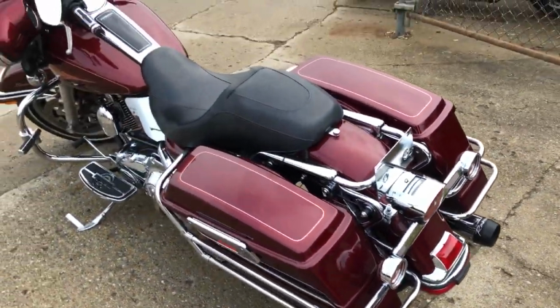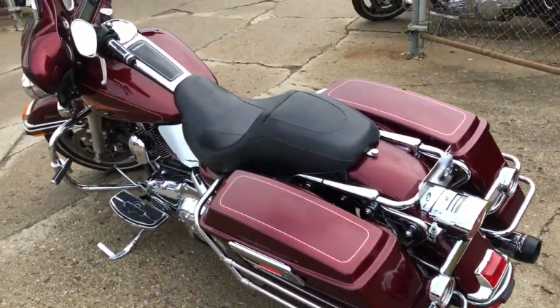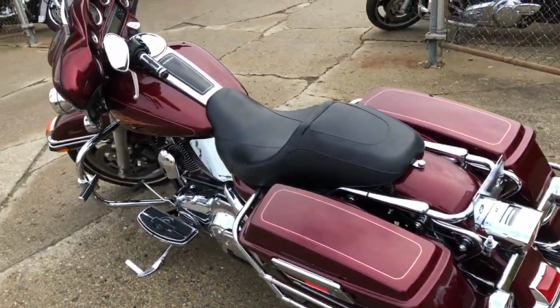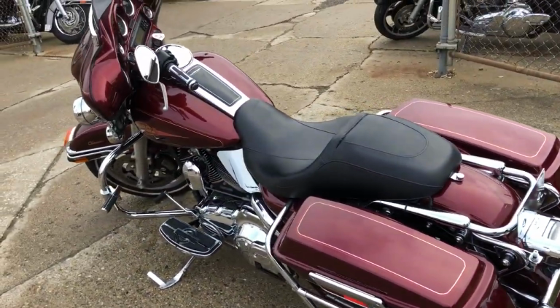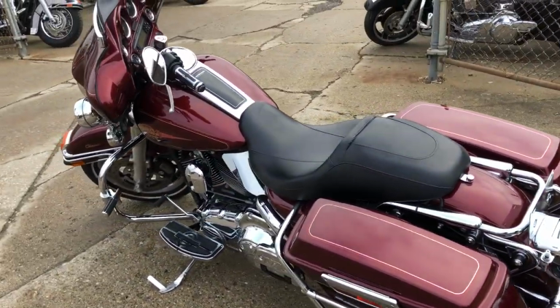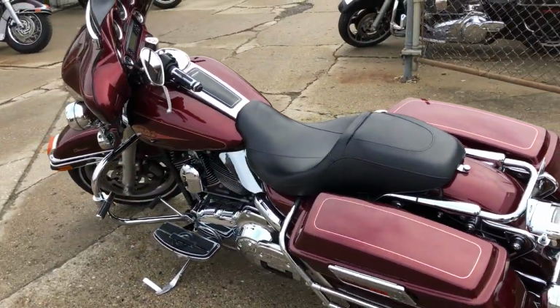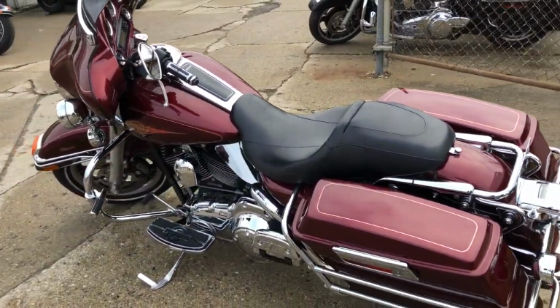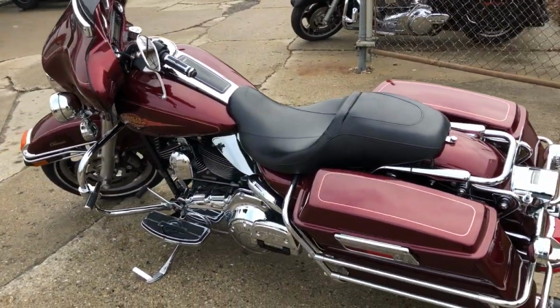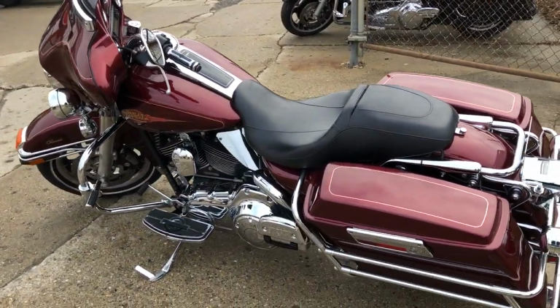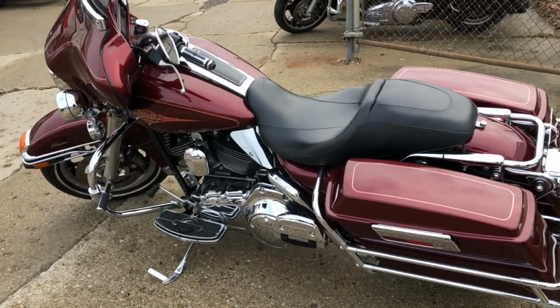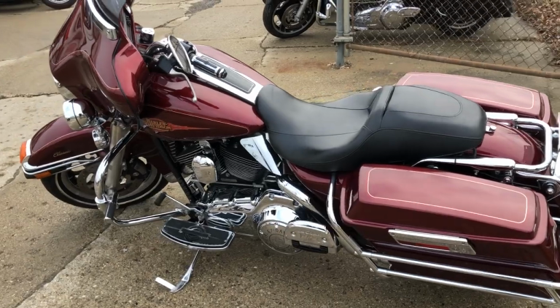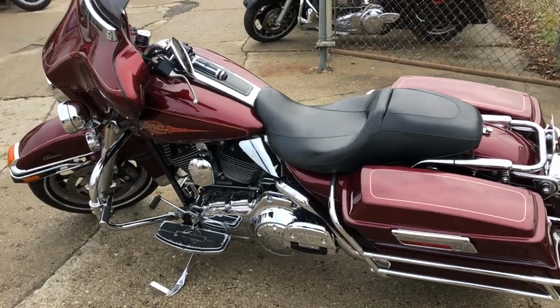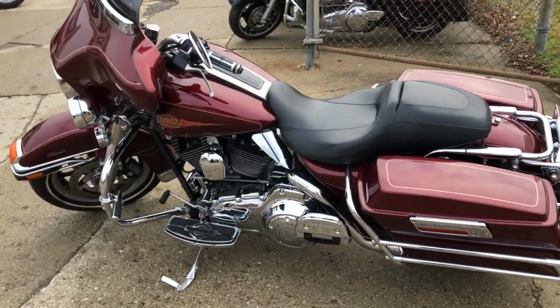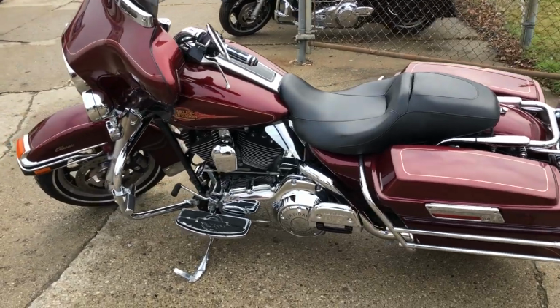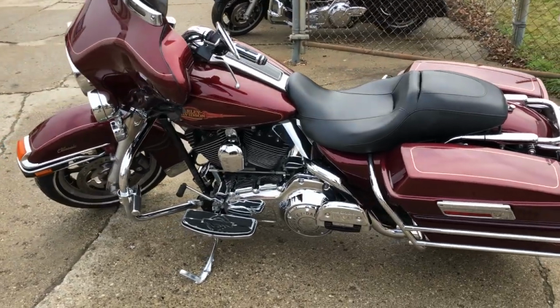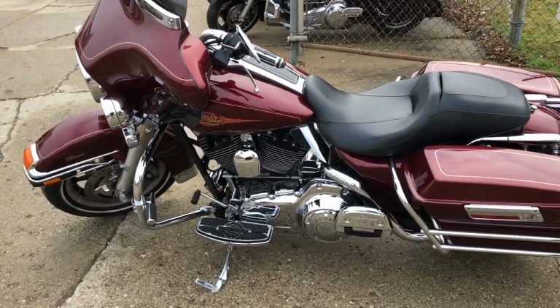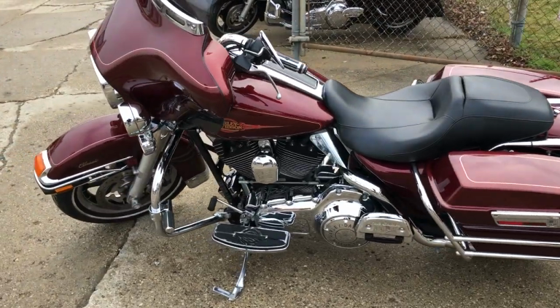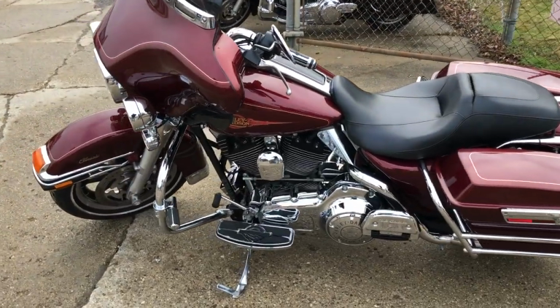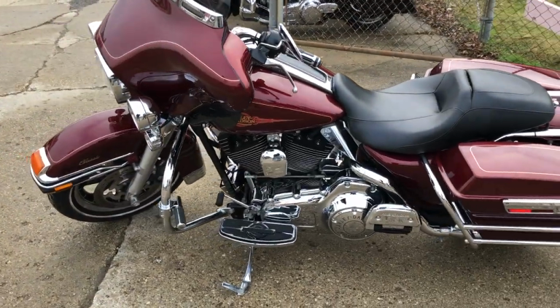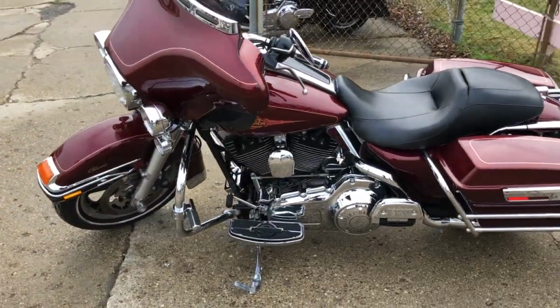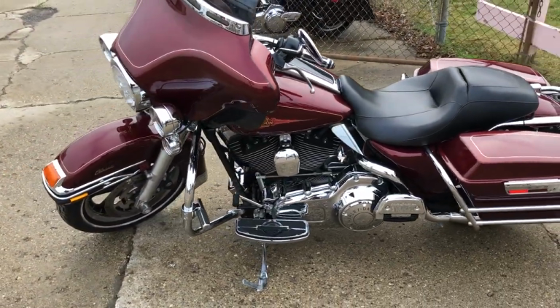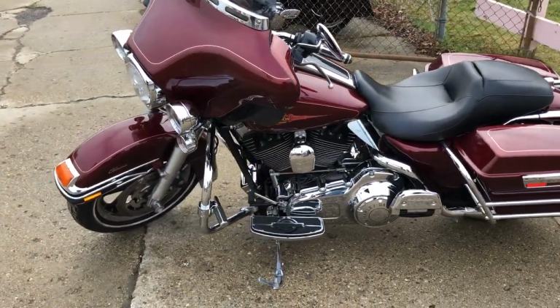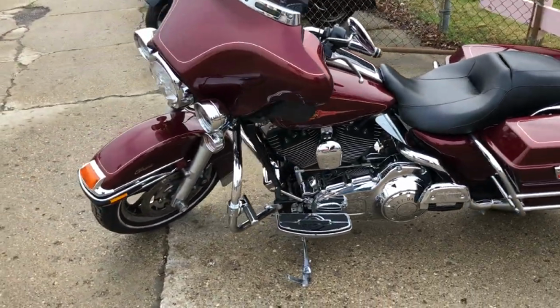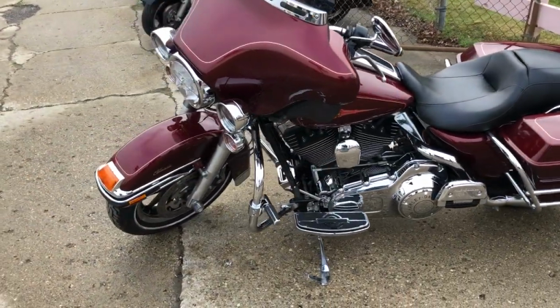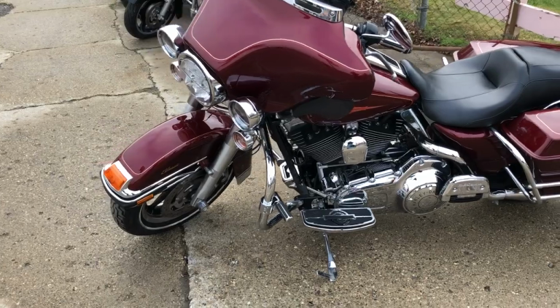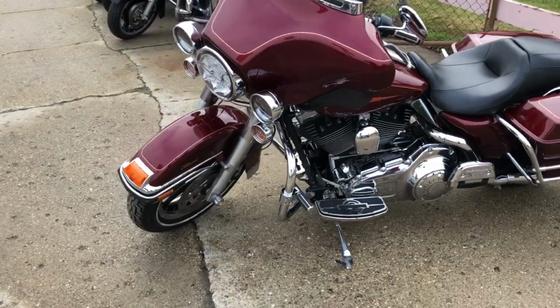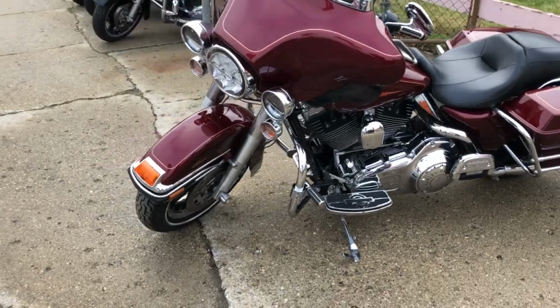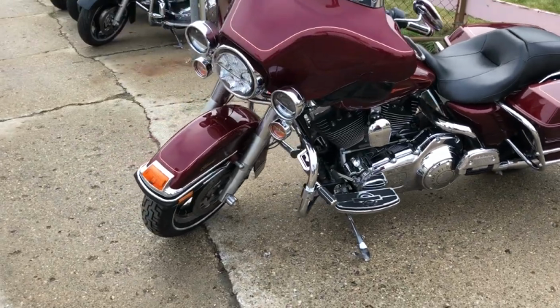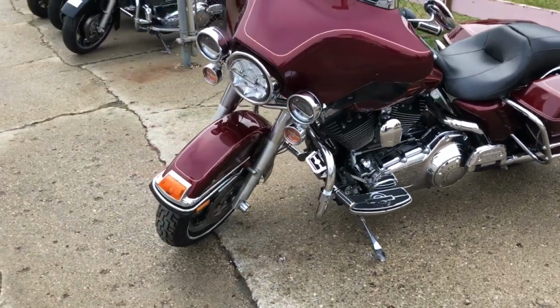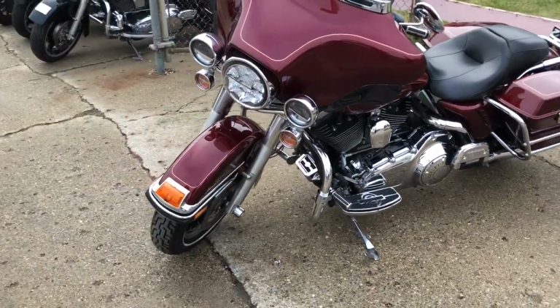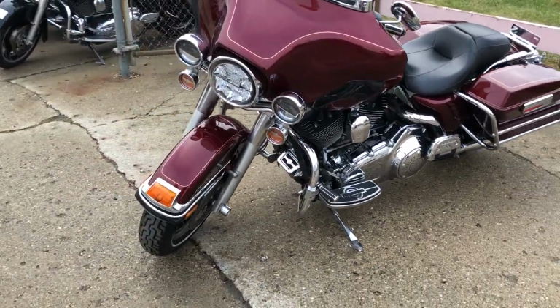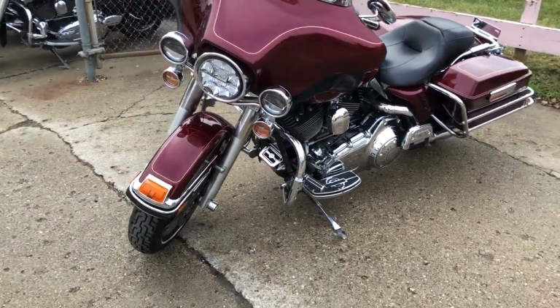It runs strong, everything works, needs nothing. It's just been serviced at the dealership, inspected. All fluids have been changed and it is ready to ride. Great bike for the money.